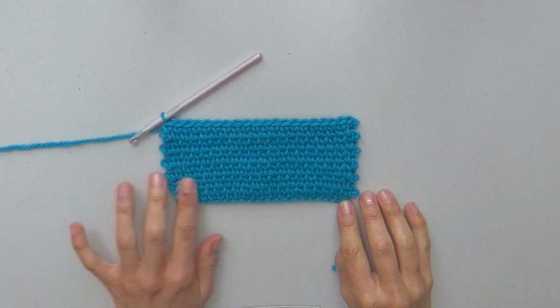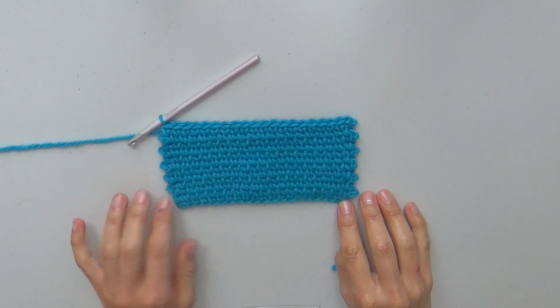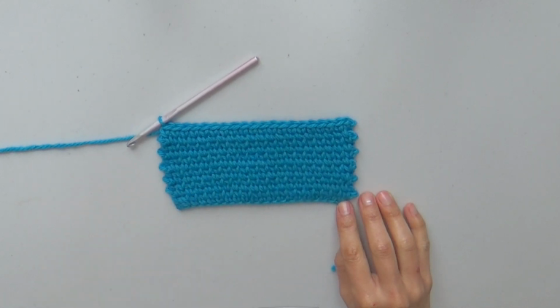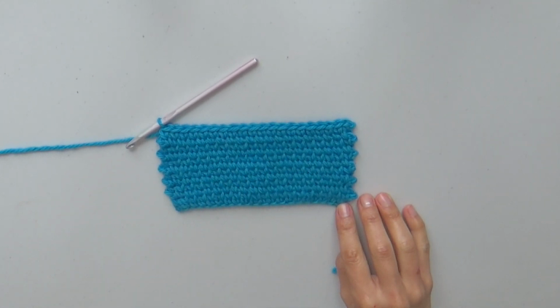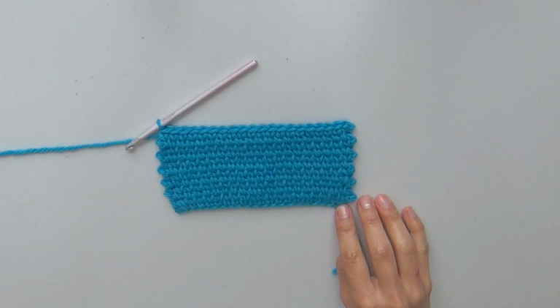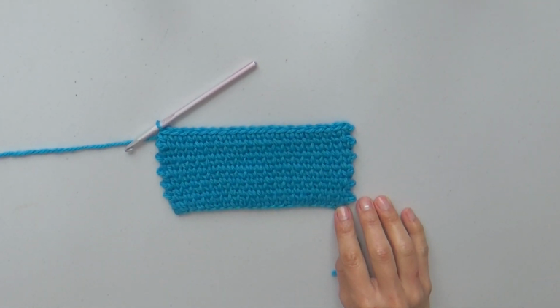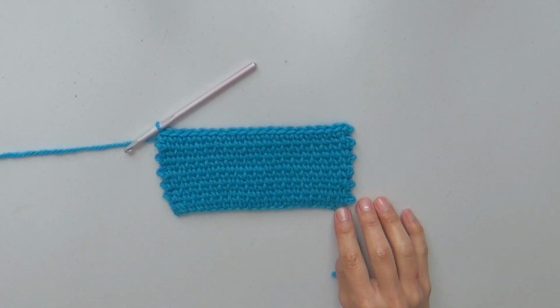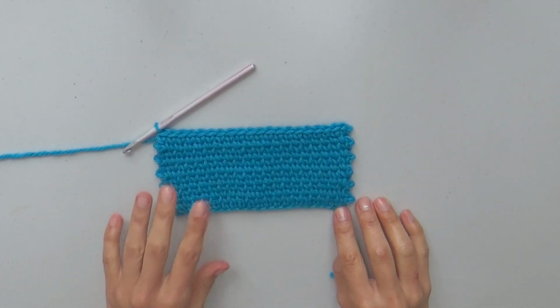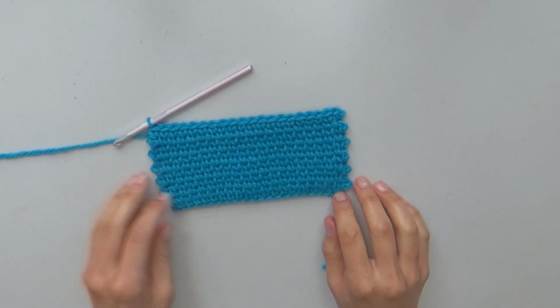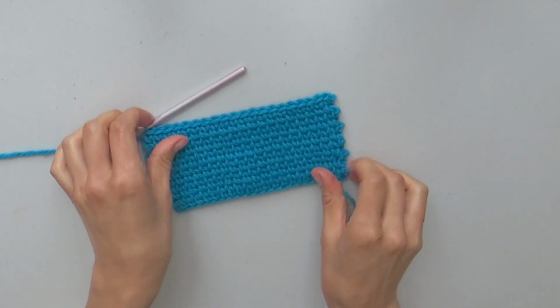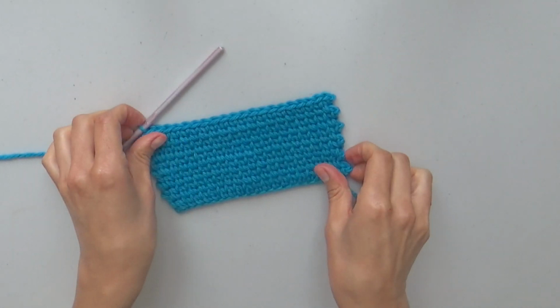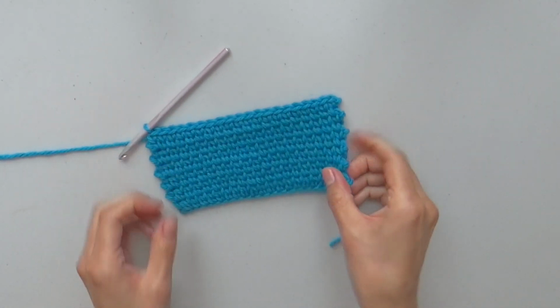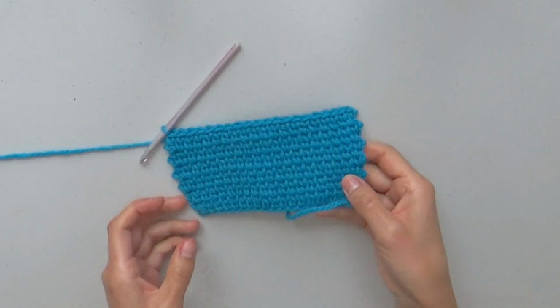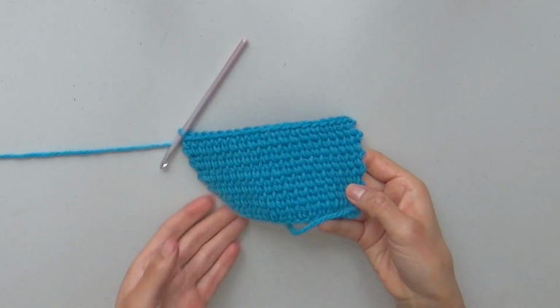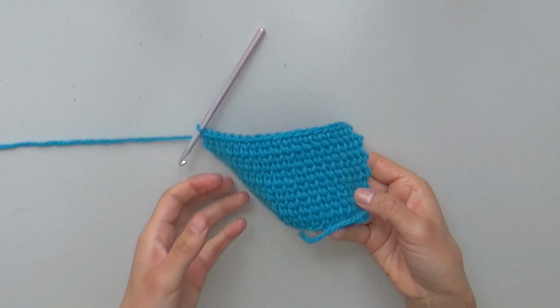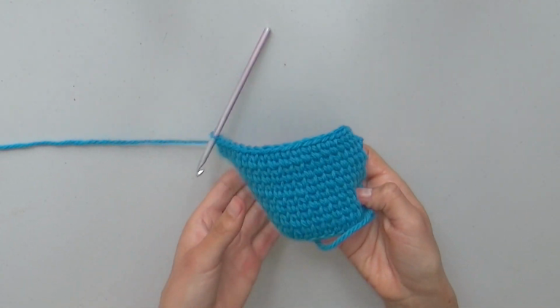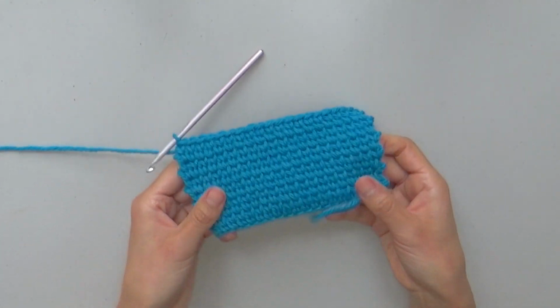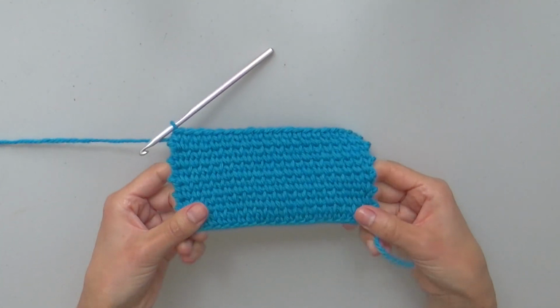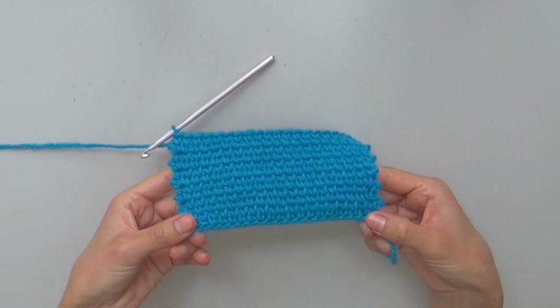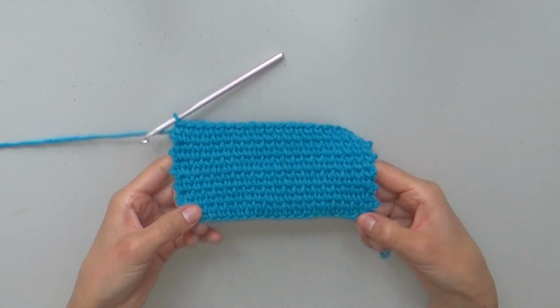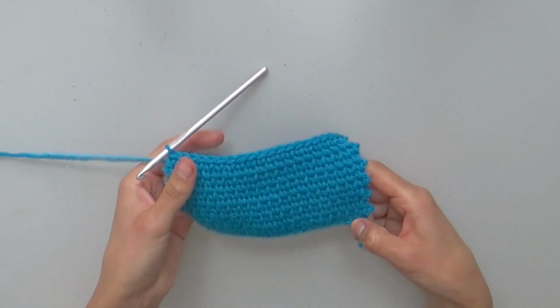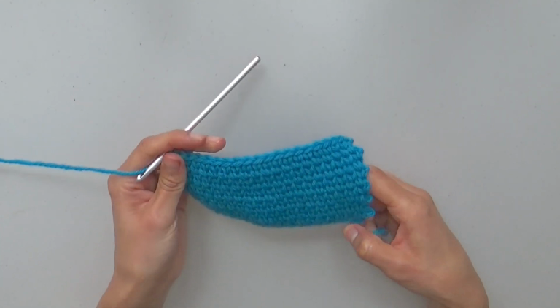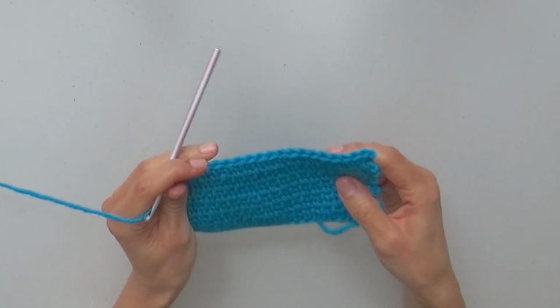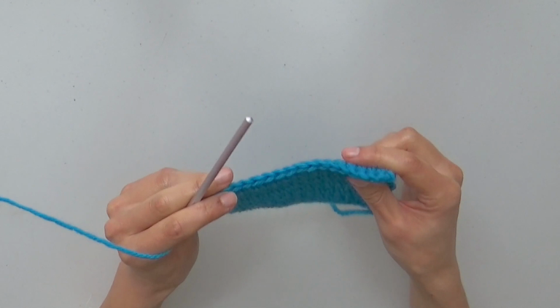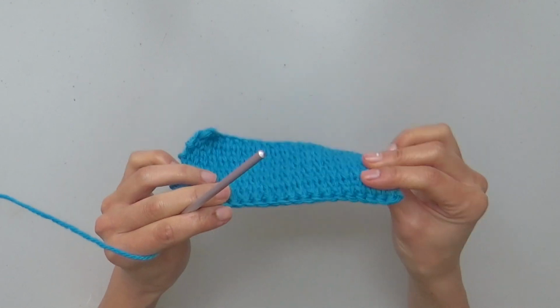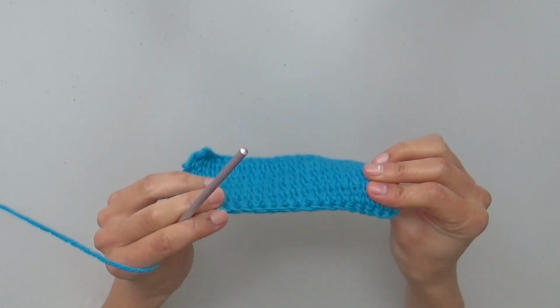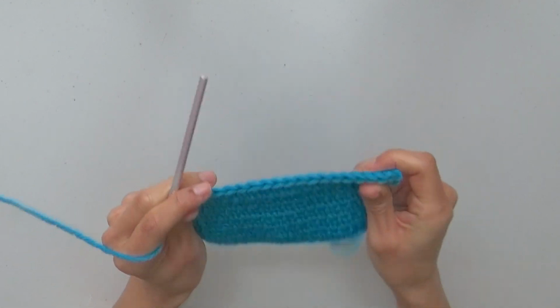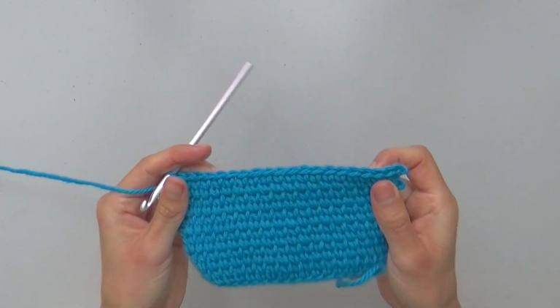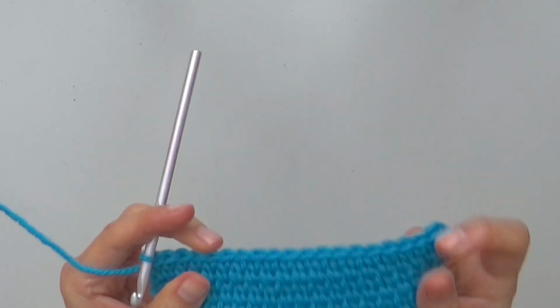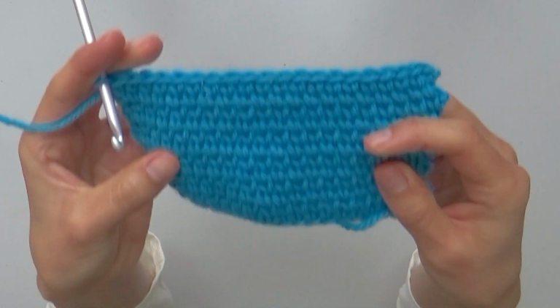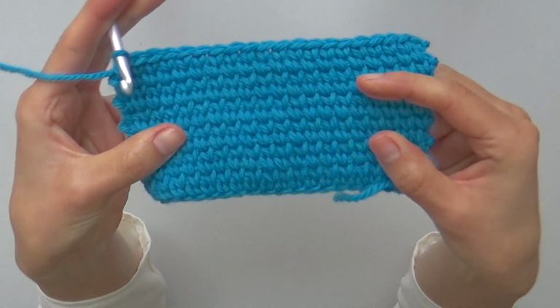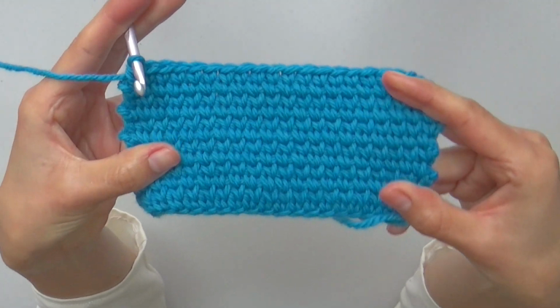In this video I'm going to show you how to work split single crochet back and forth for a thicker and more resistant fabric. This sample is made back and forth with one color only and I will show you how it's made for you to practice.